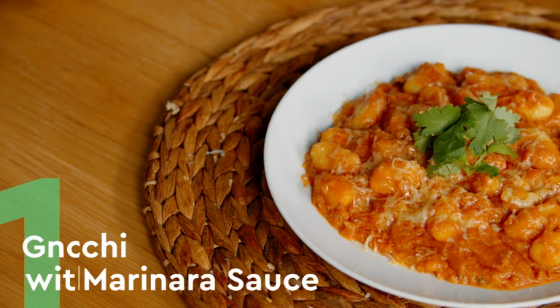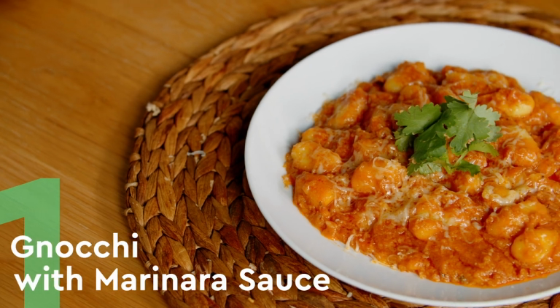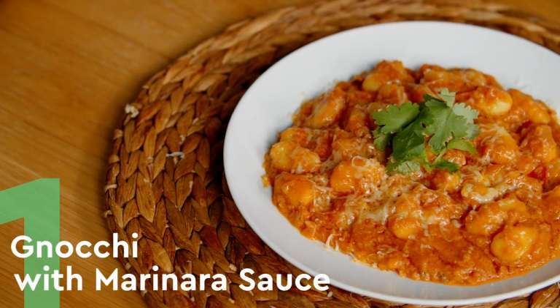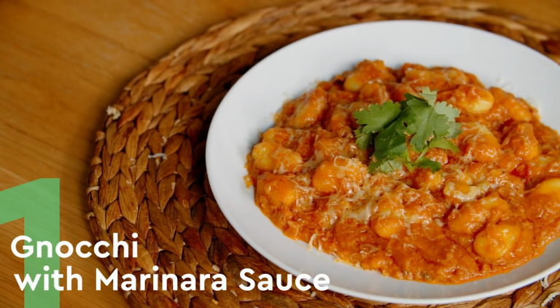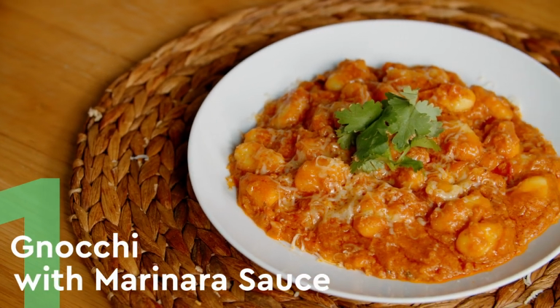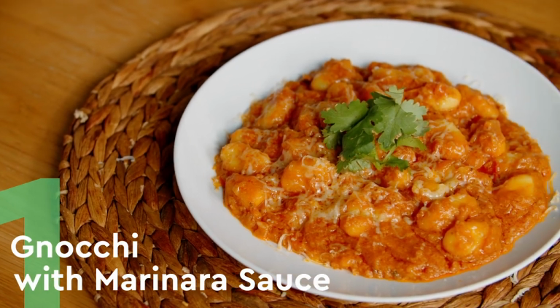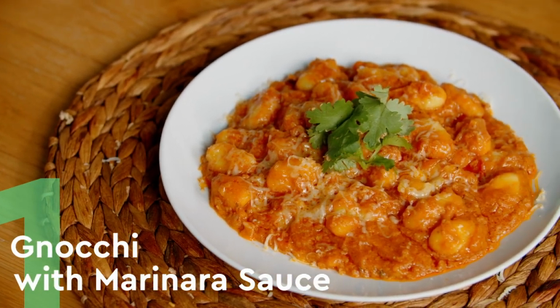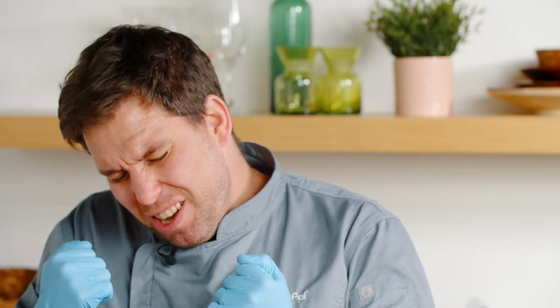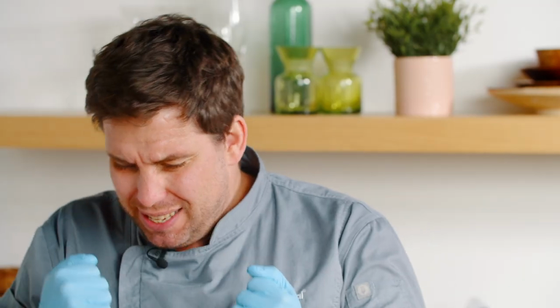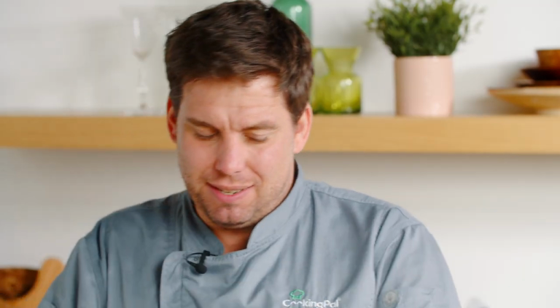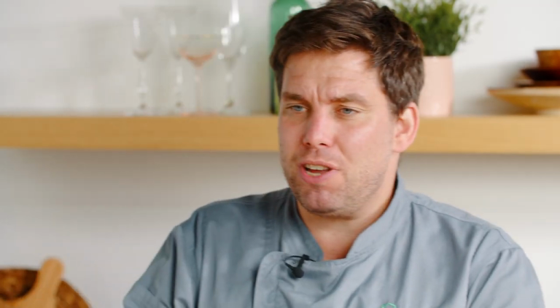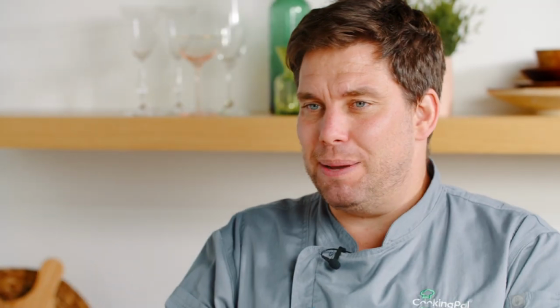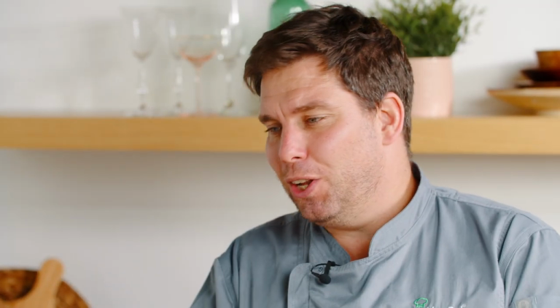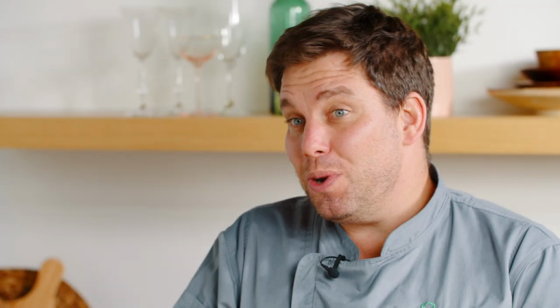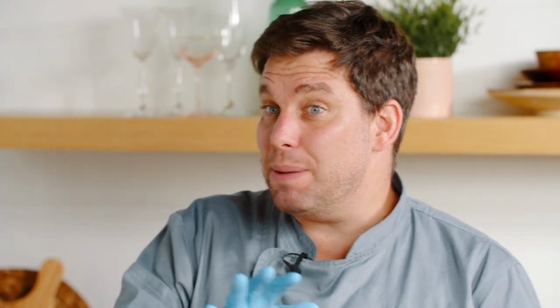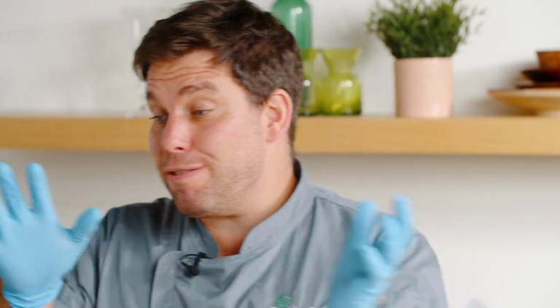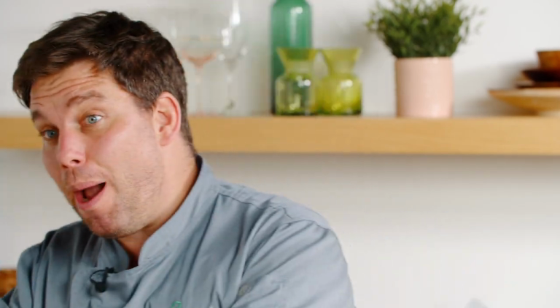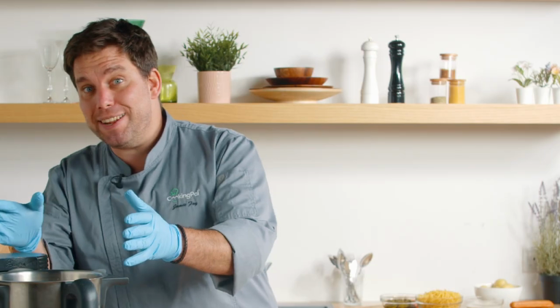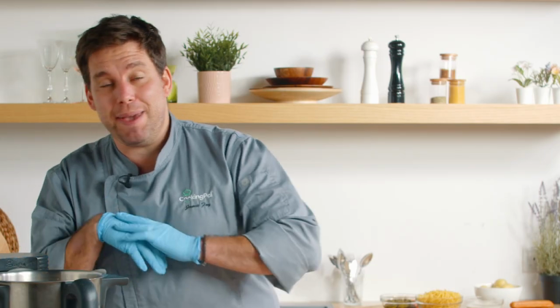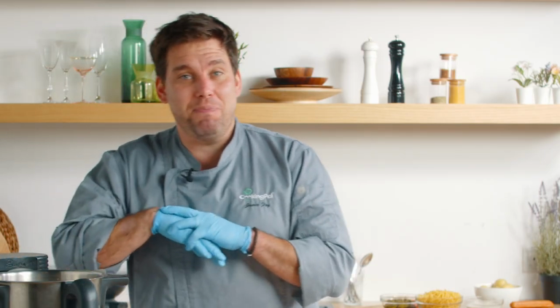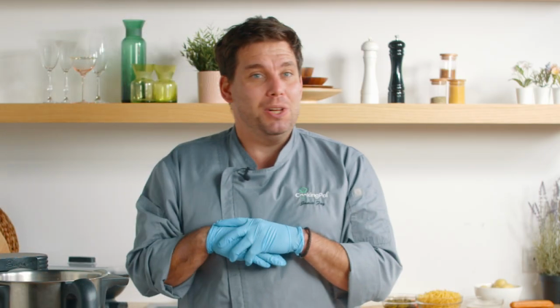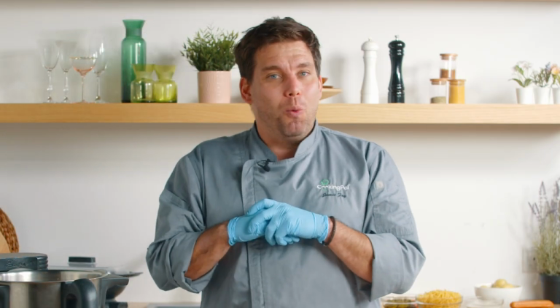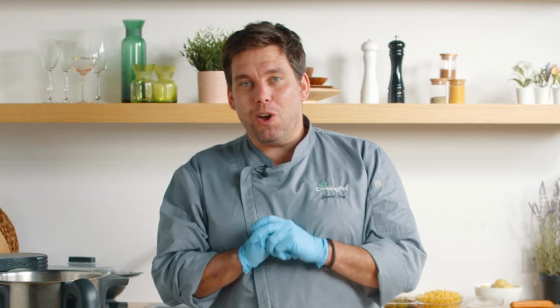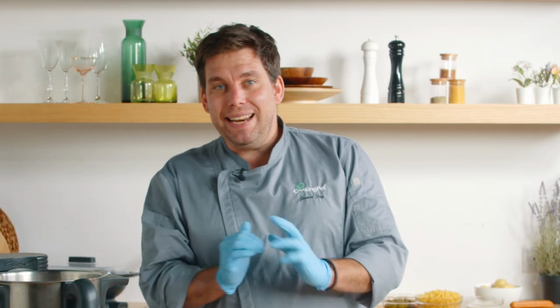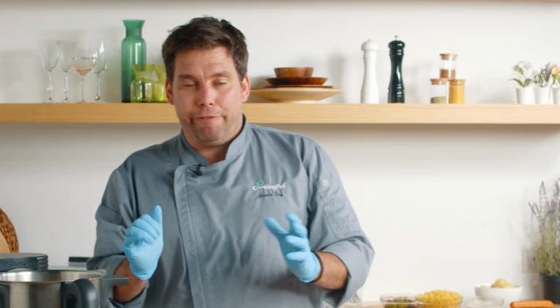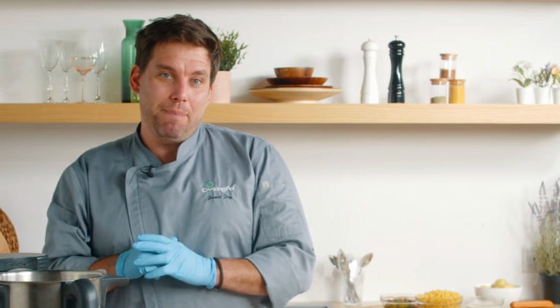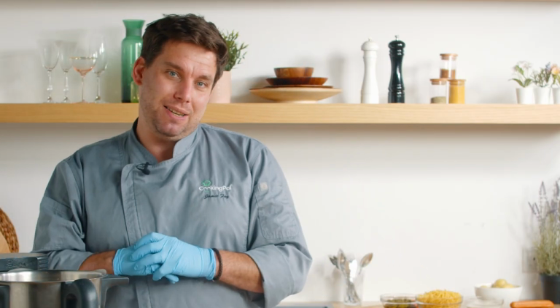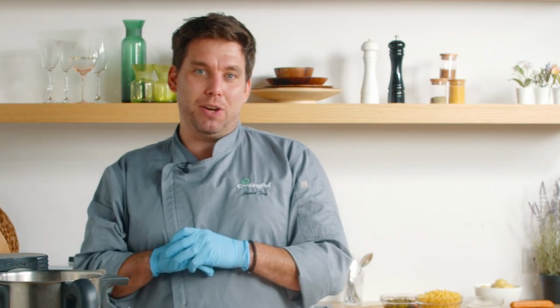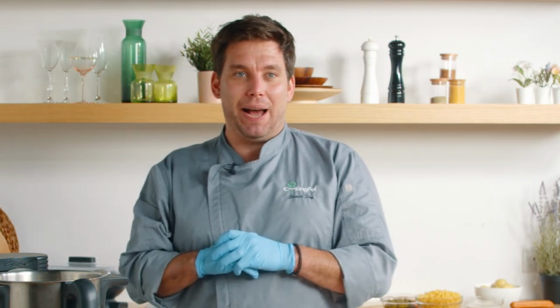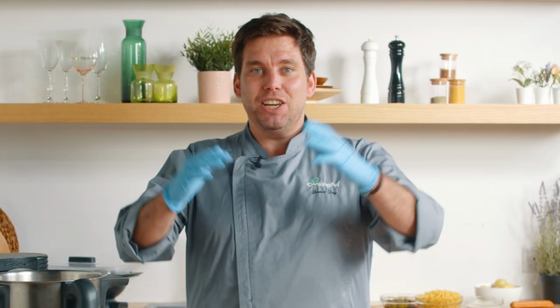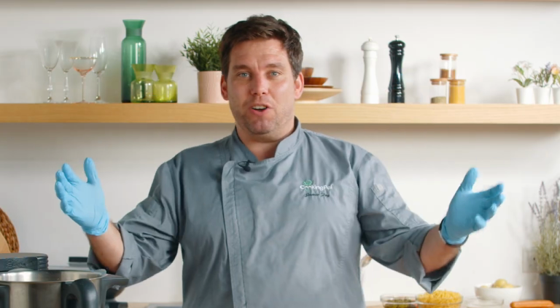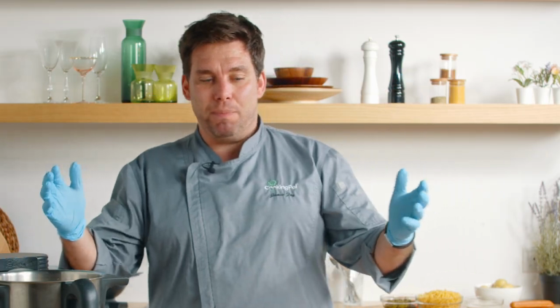Gnocchi marinara sauce — it's so, so simple. We're going to simply throw everything into the mixing bowl, walk away, leave it for 10 minutes, and when we come back, you've got a meal.